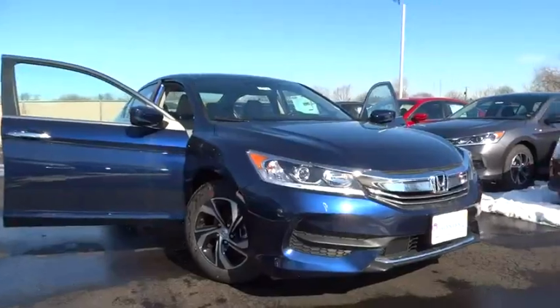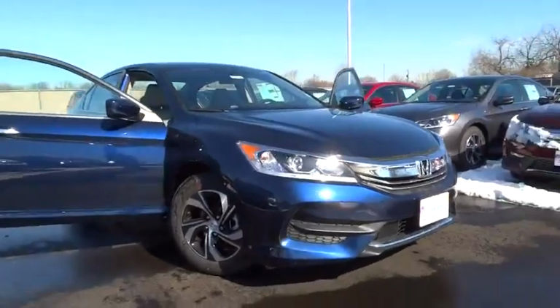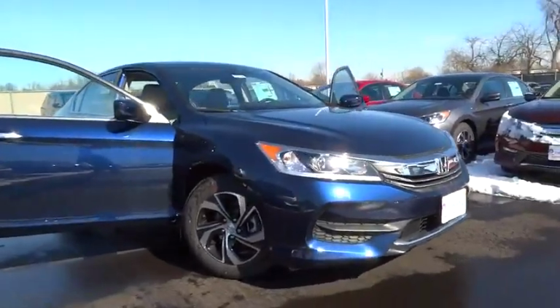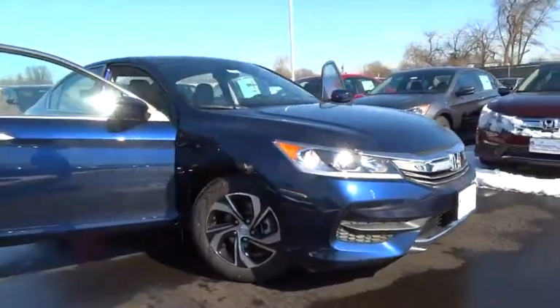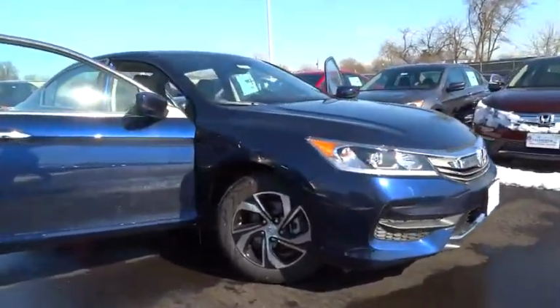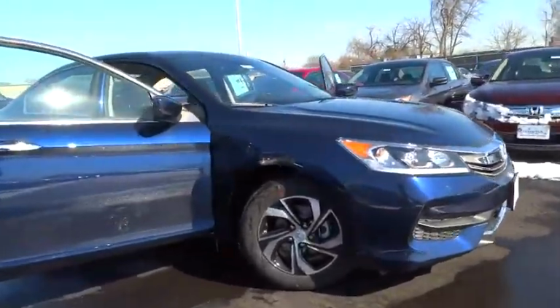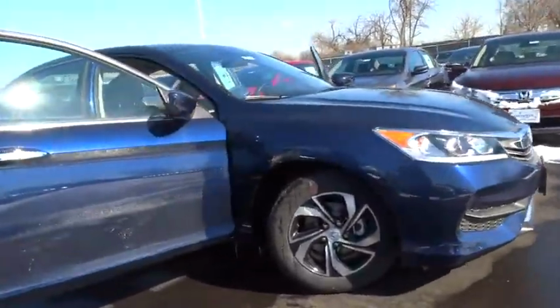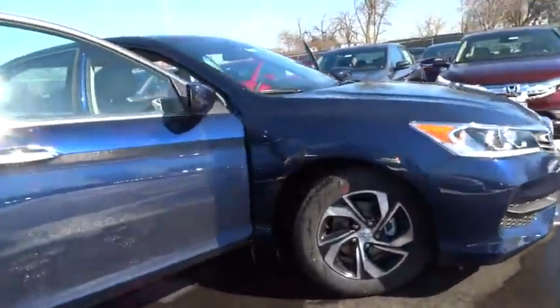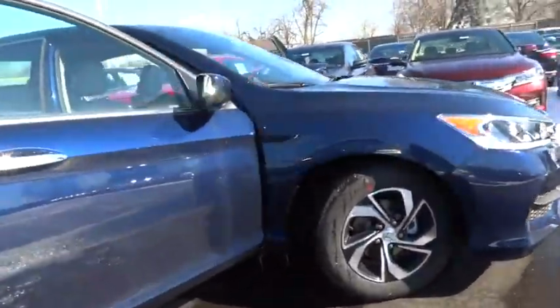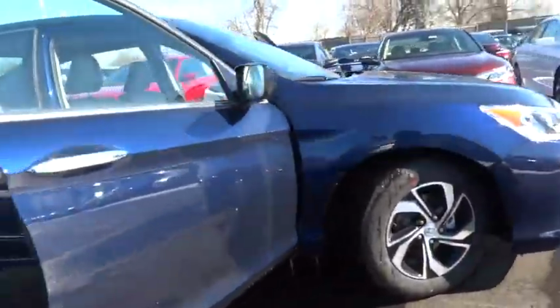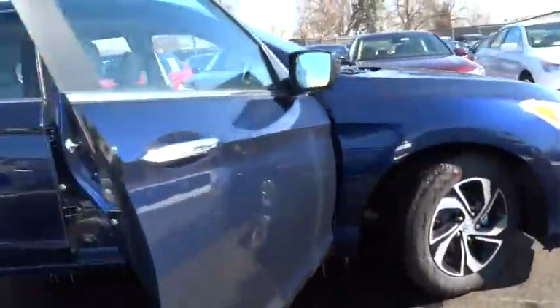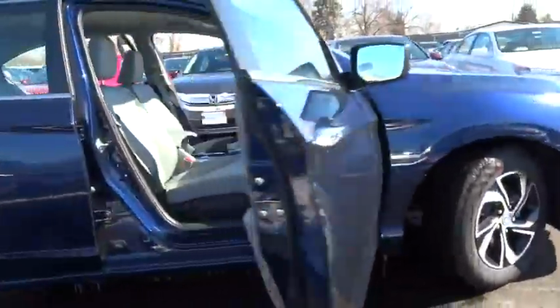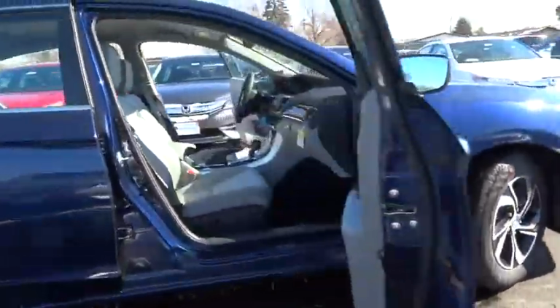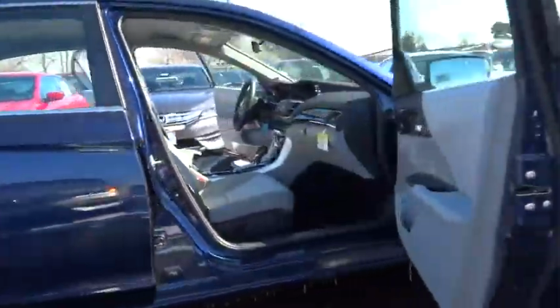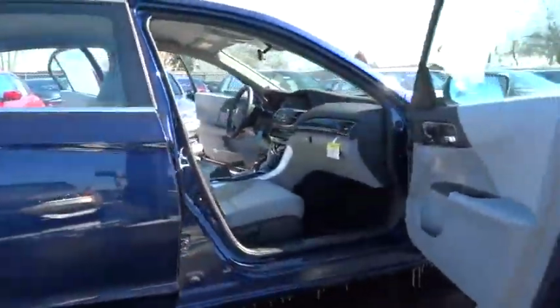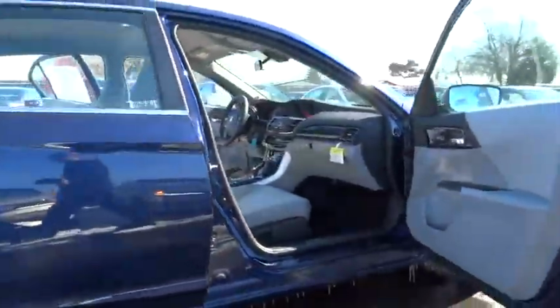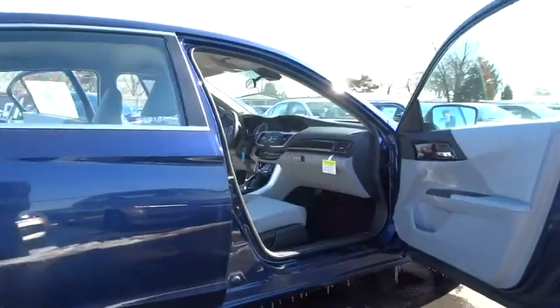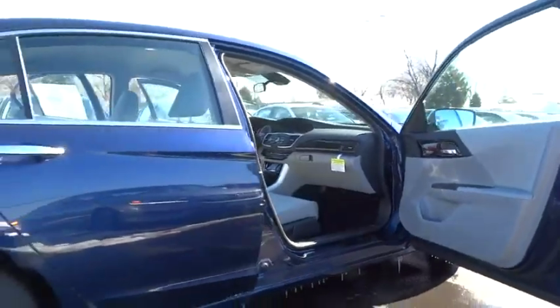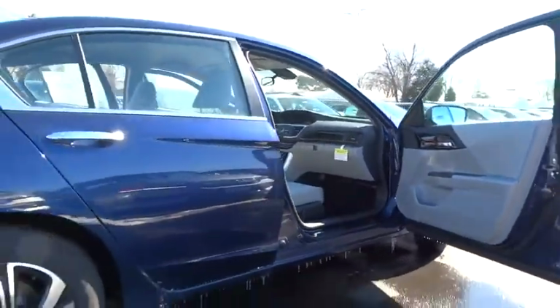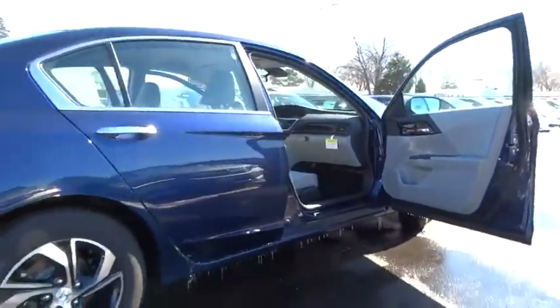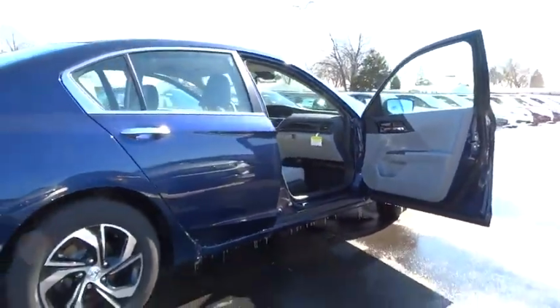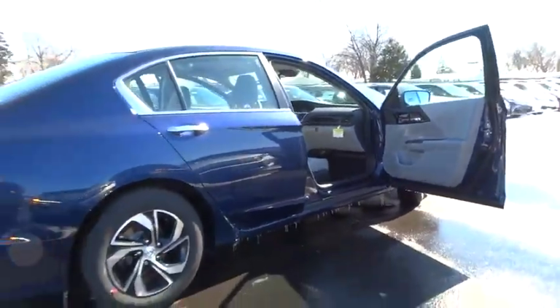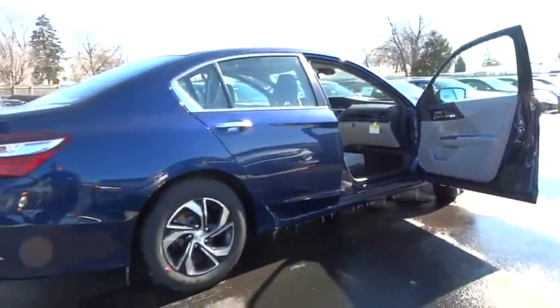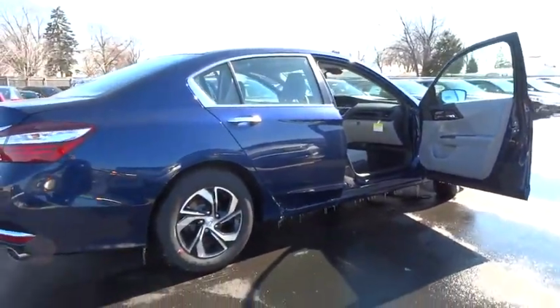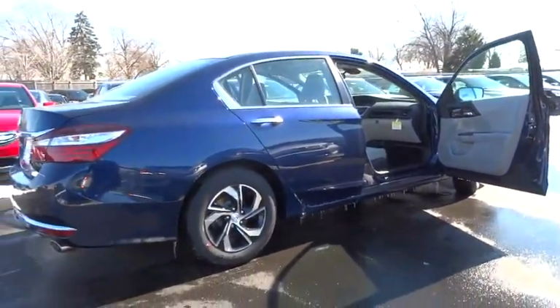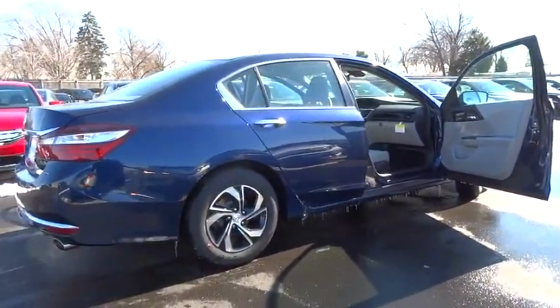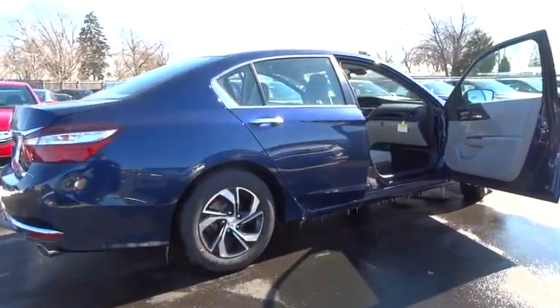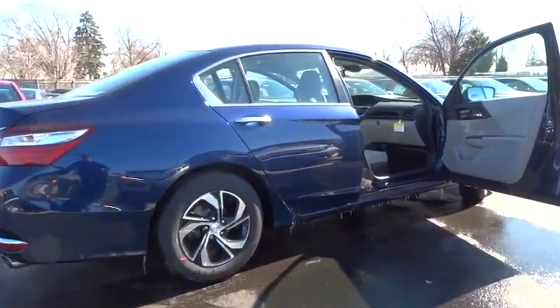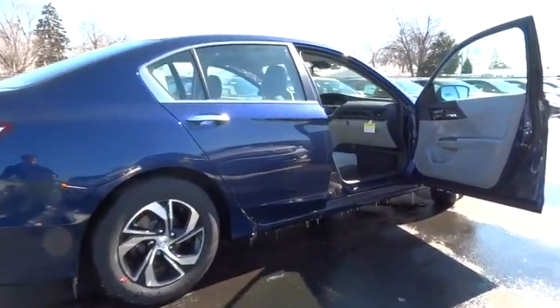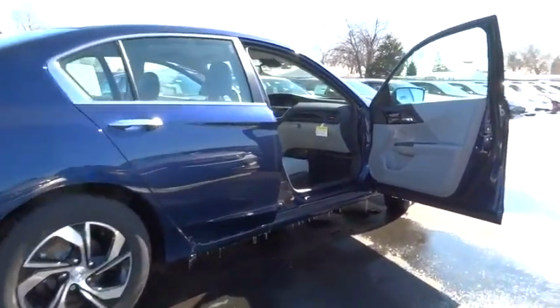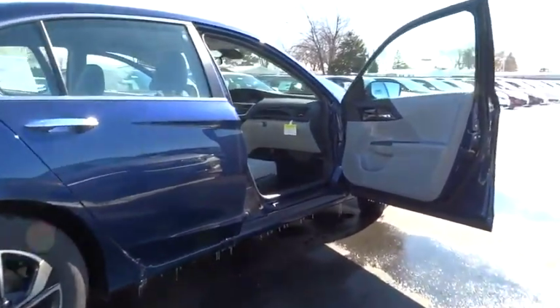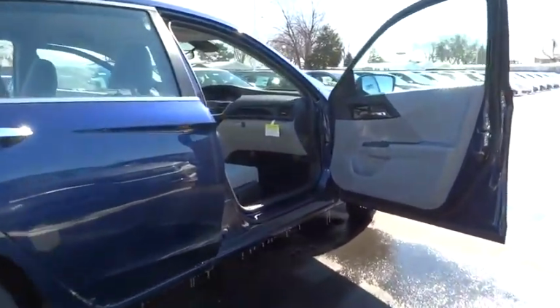2016 Accord. Ingeniously simple, yet overflowing with luxury and technological creativity. All that and more in the Accord.